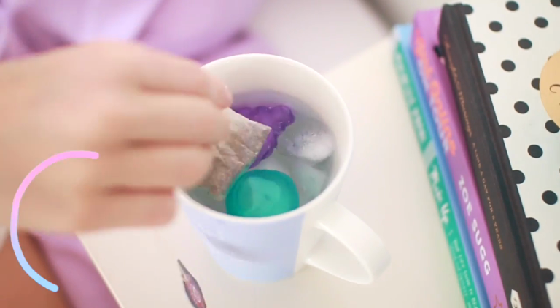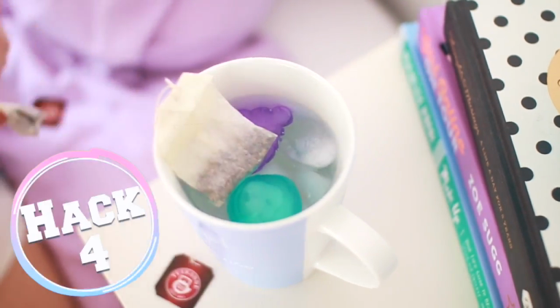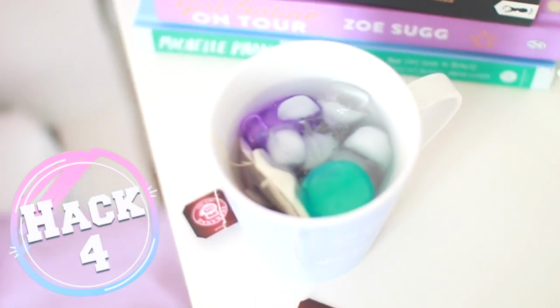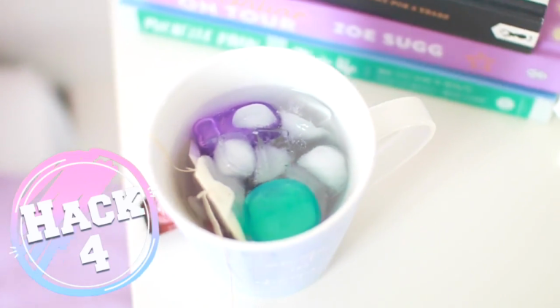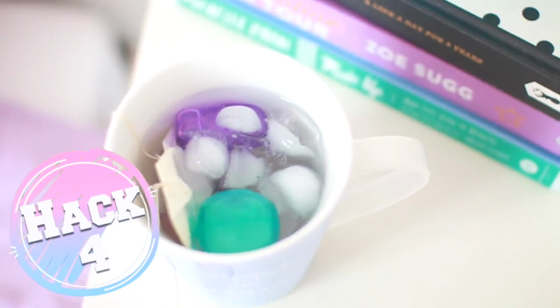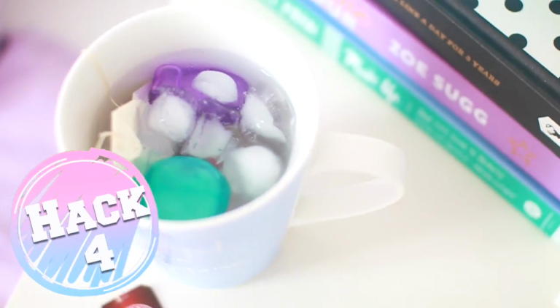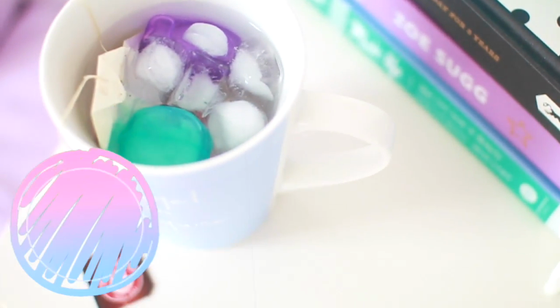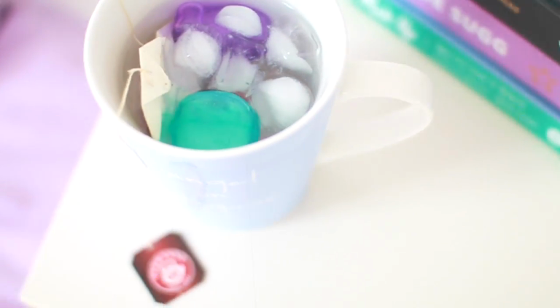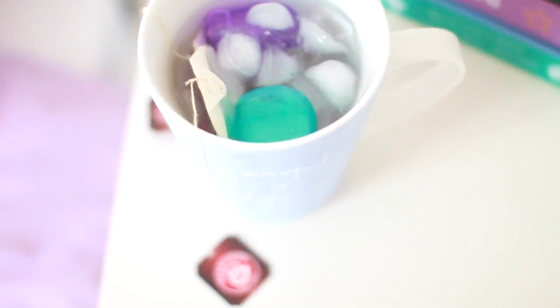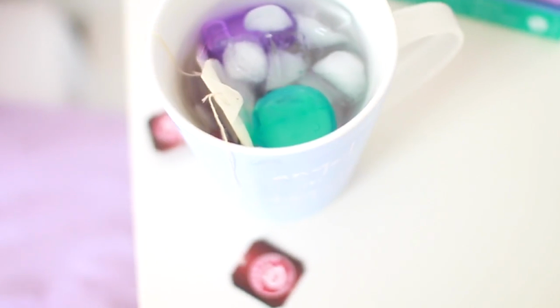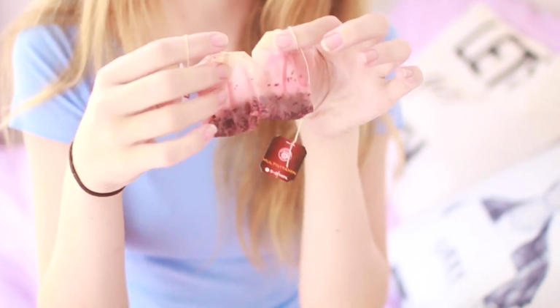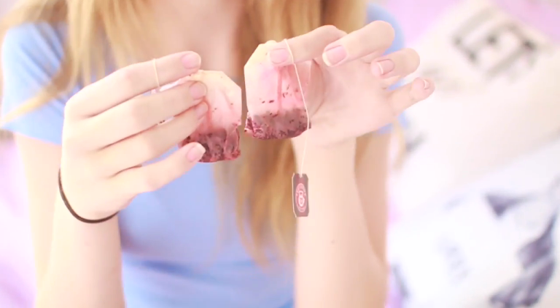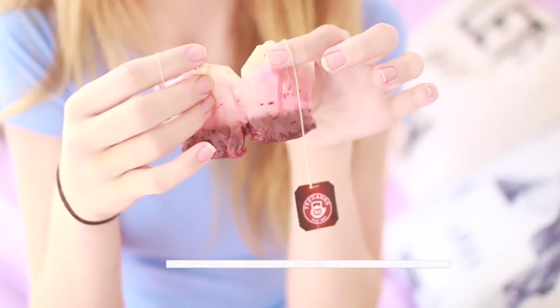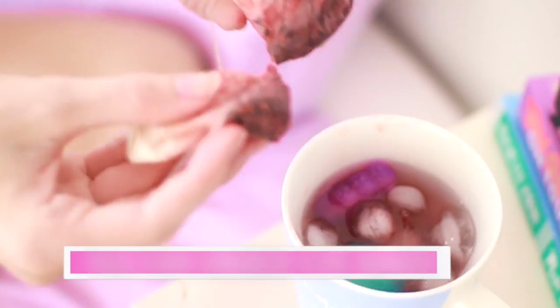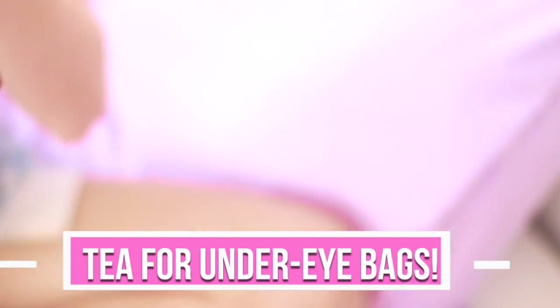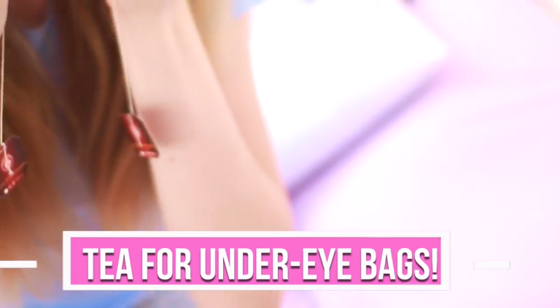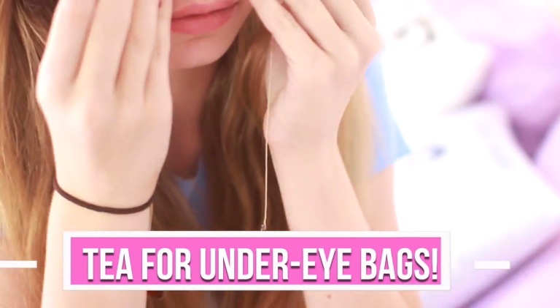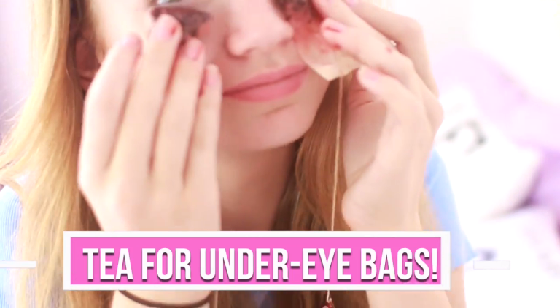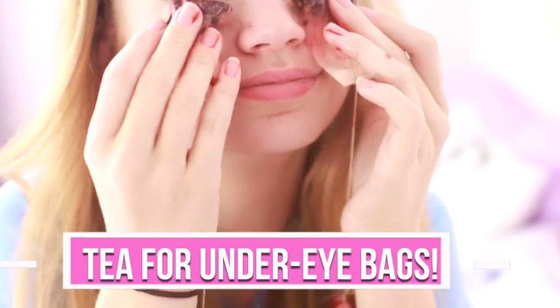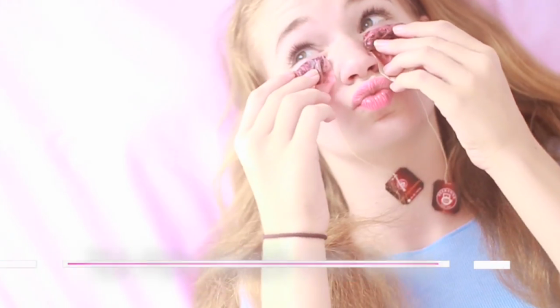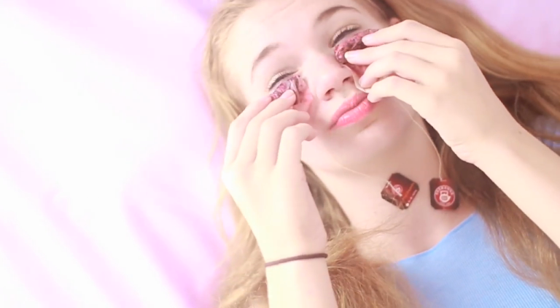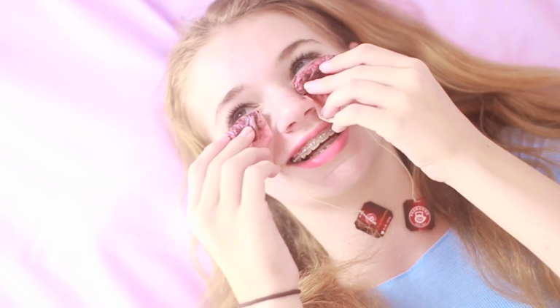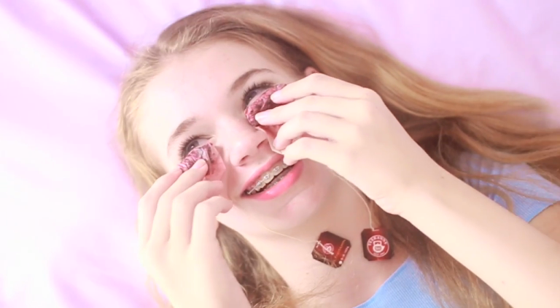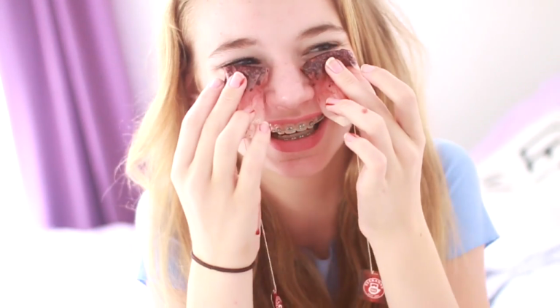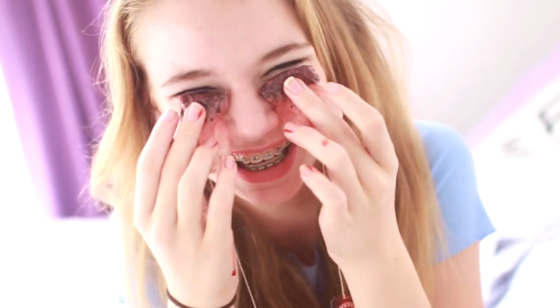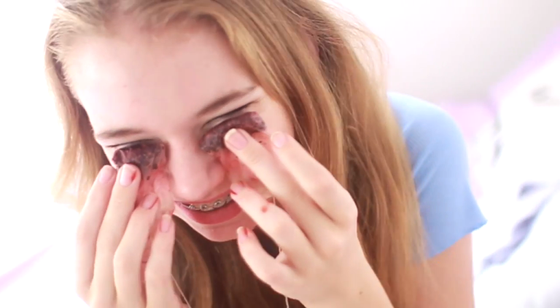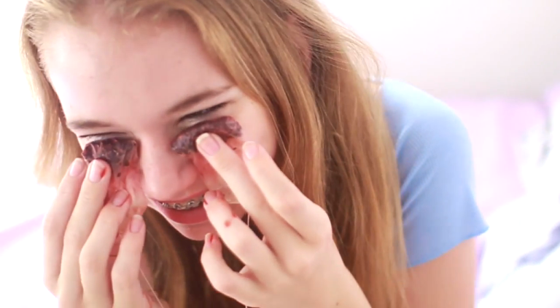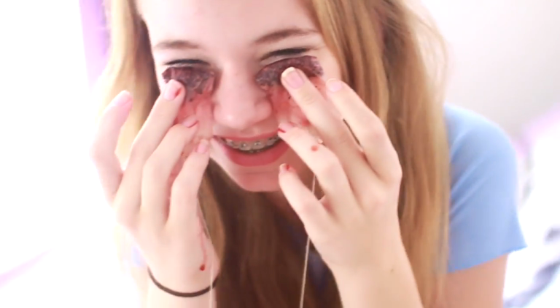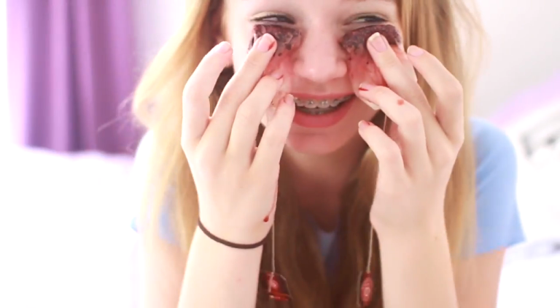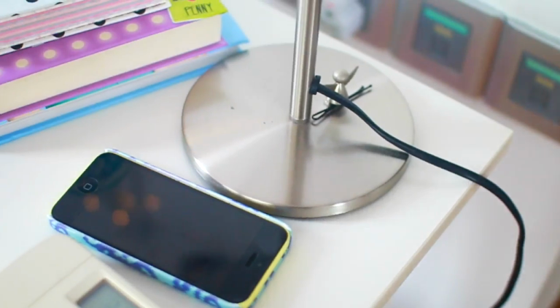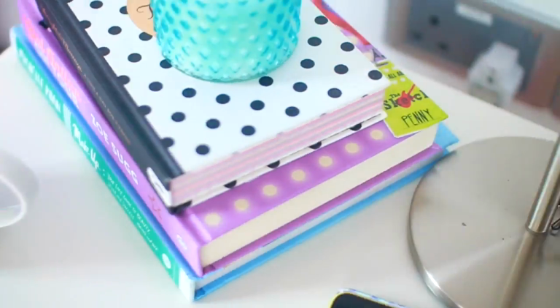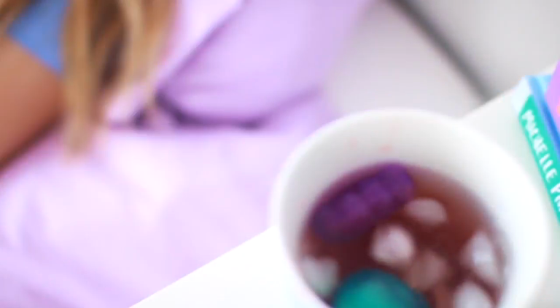The next life hack is something I found really mind-blowing — you can get some cold tea bags and put them on your under-eyes. Not going to lie, you're going to look a little bit stupid, but it will get rid of all the puffiness under your eyes and make you look more awake.